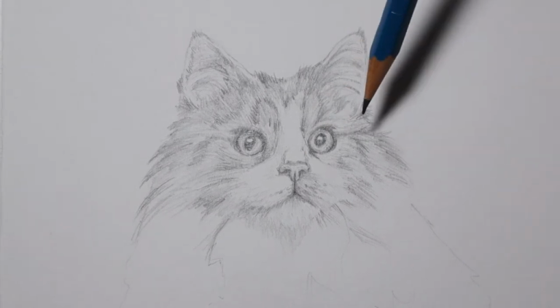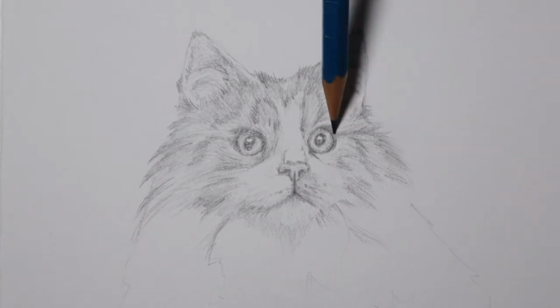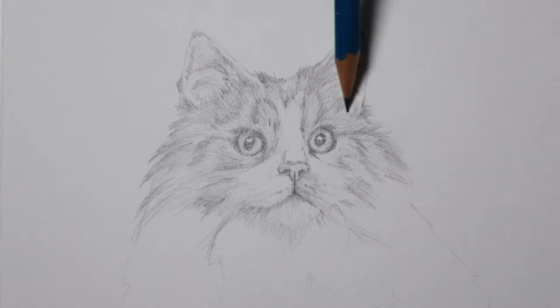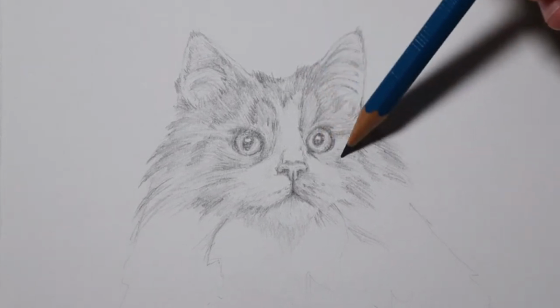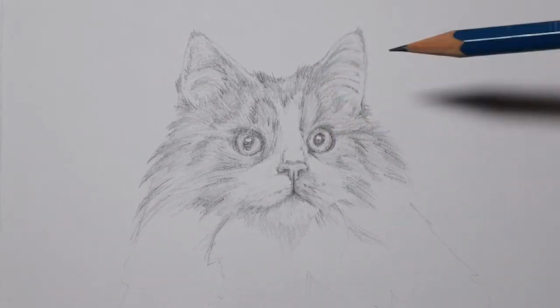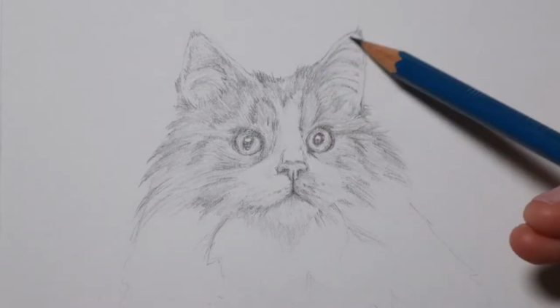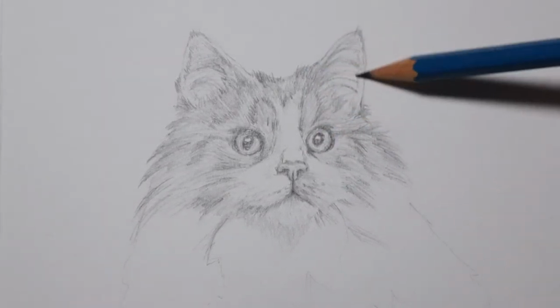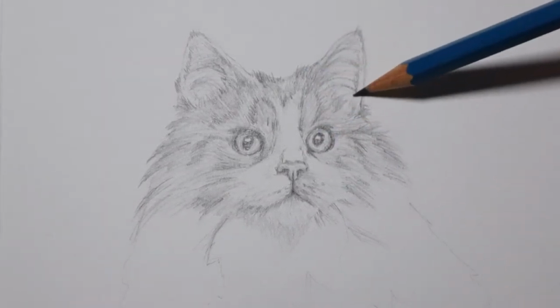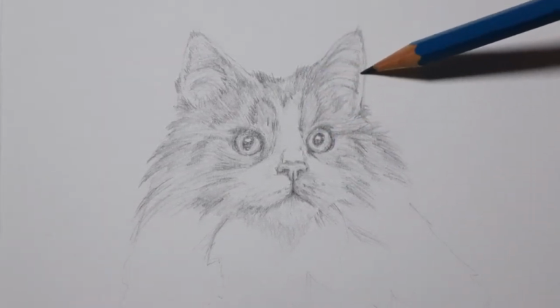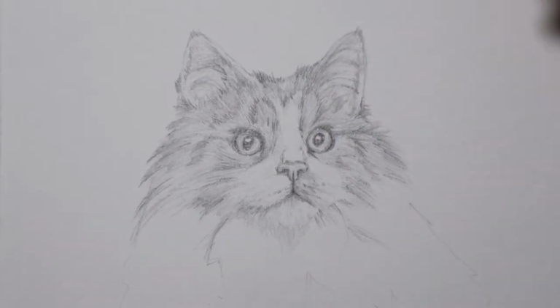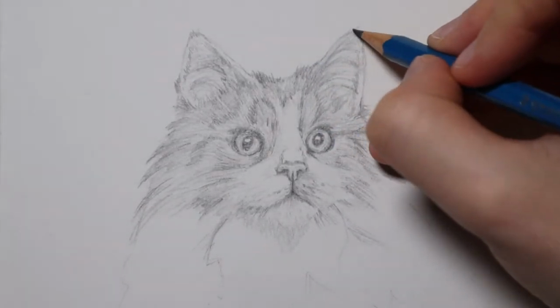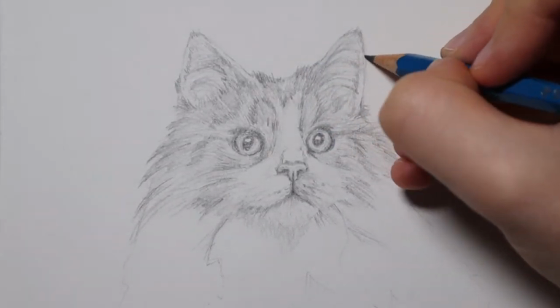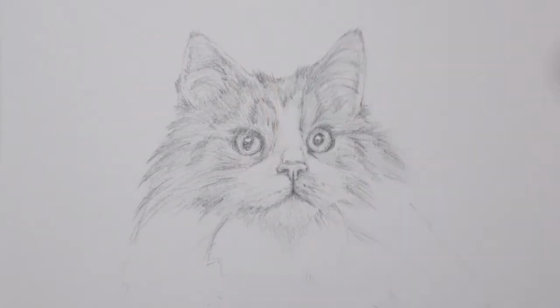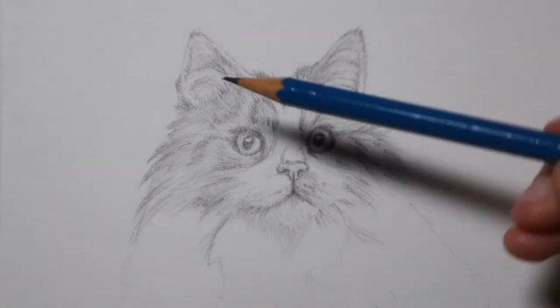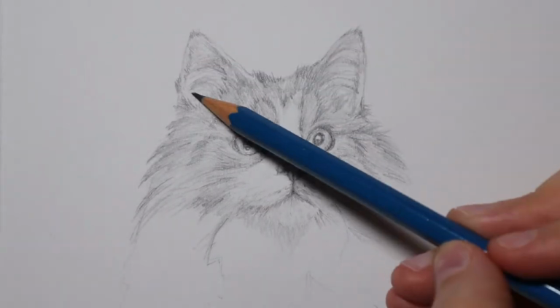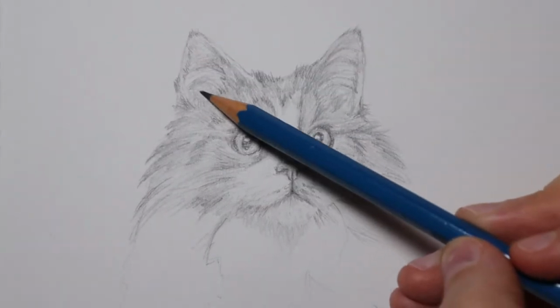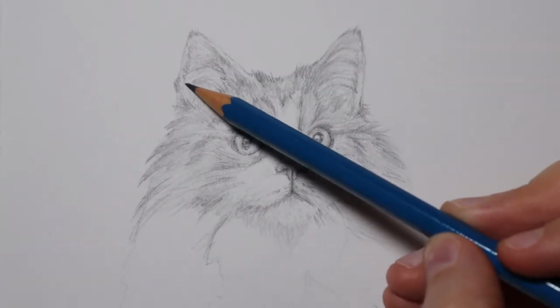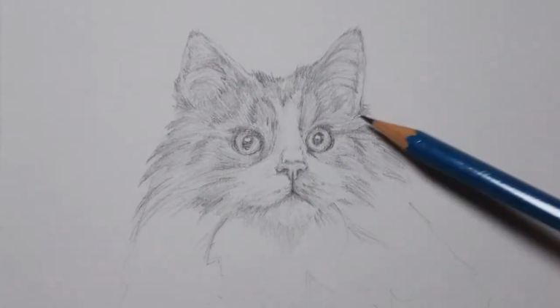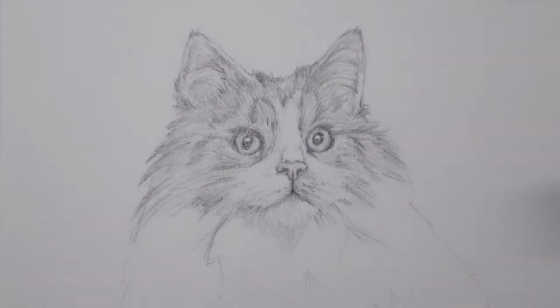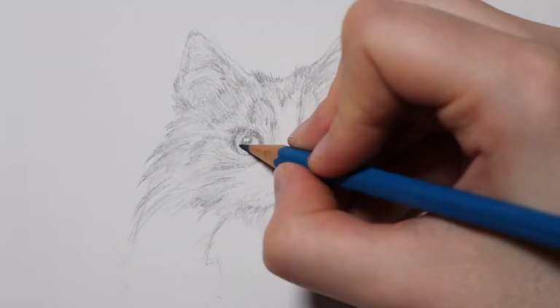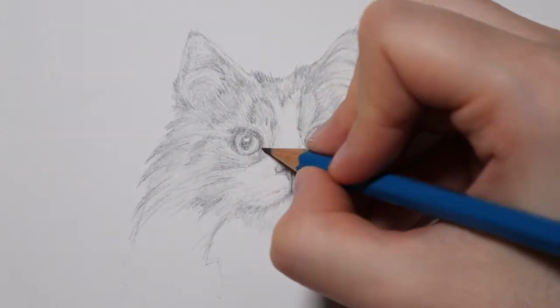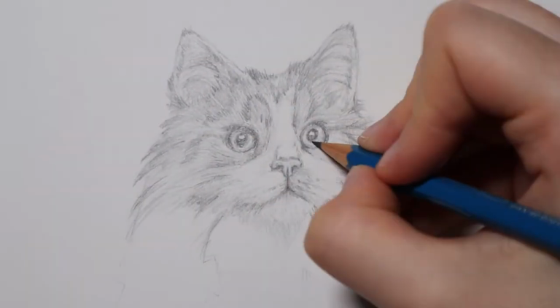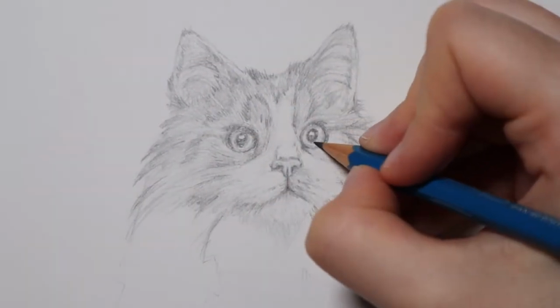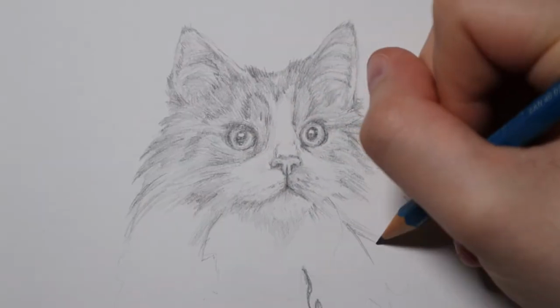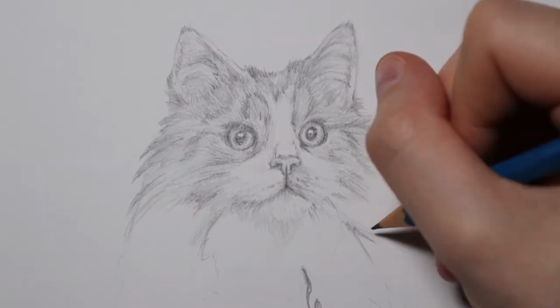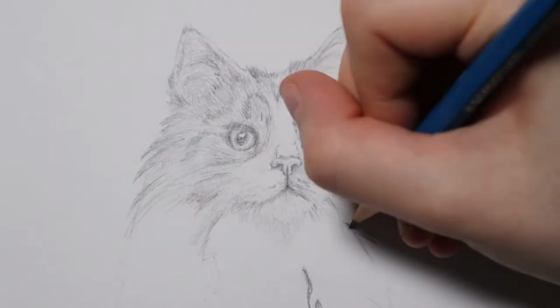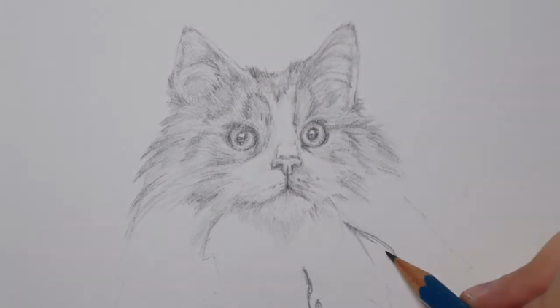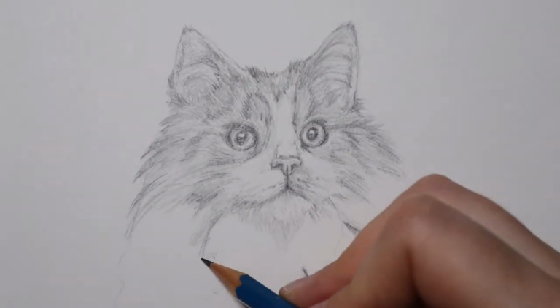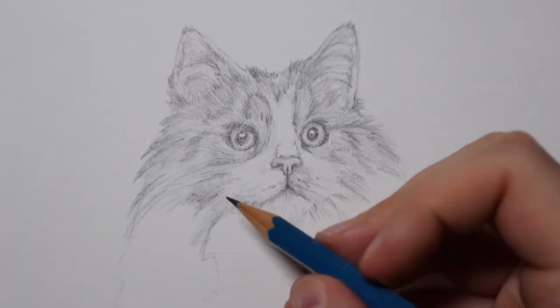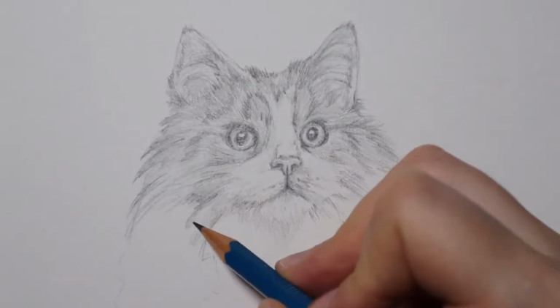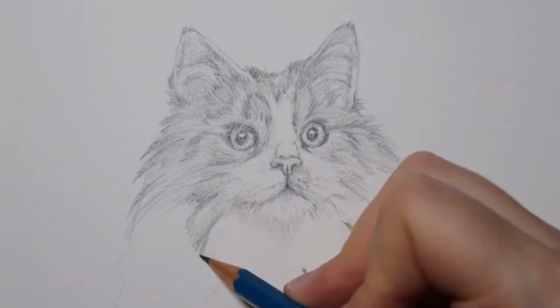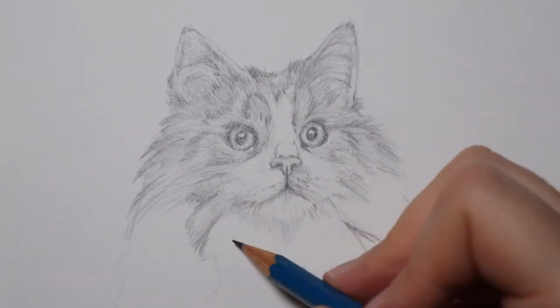So that was definitely my mistake. You either need a felt-tip white pen, or you need a ballpoint pen that is not my ballpoint pen, which is not a good ballpoint pen.